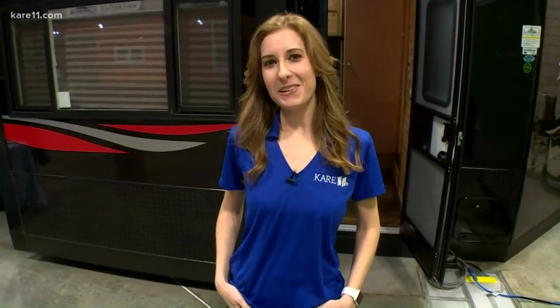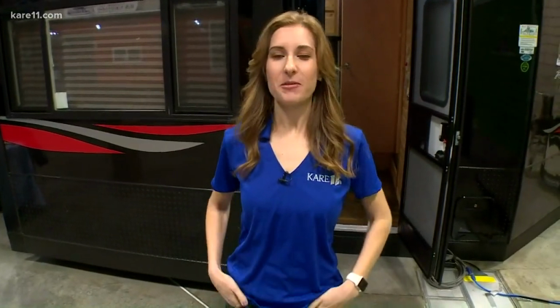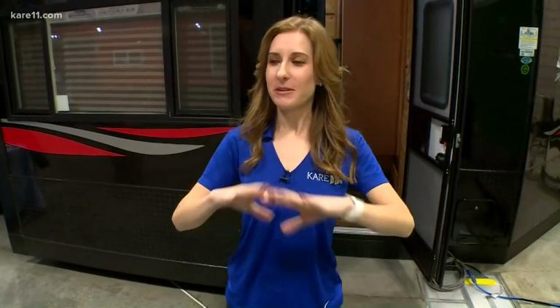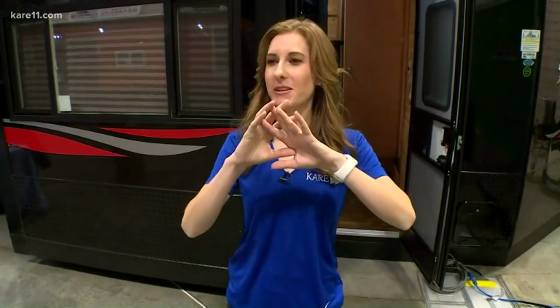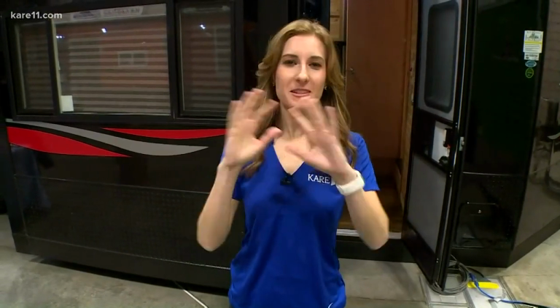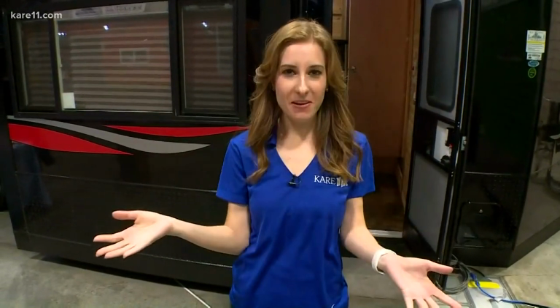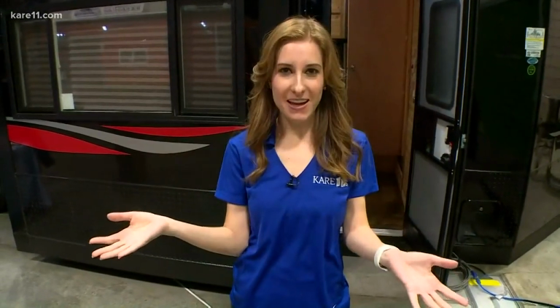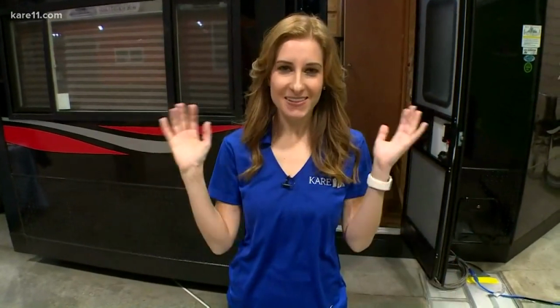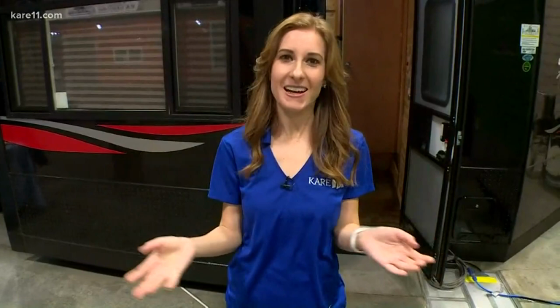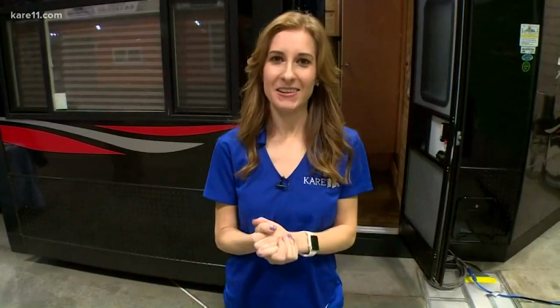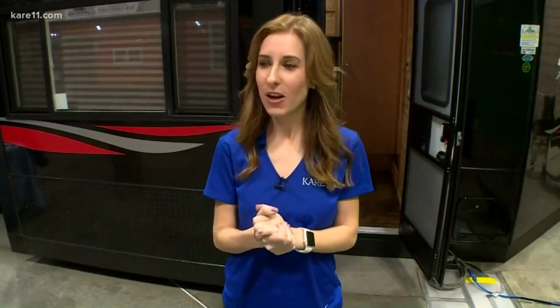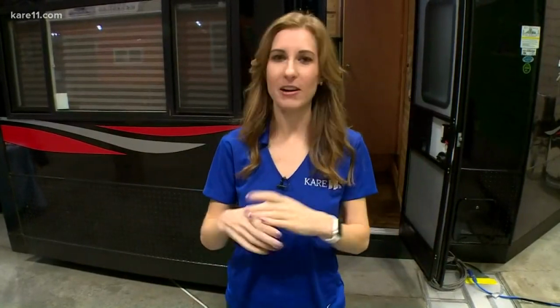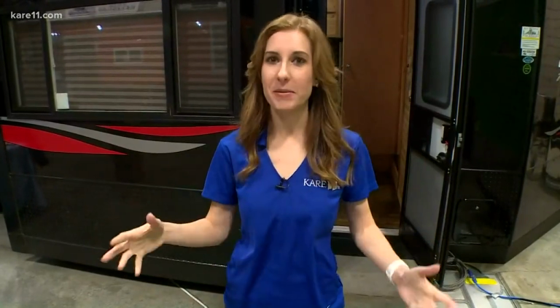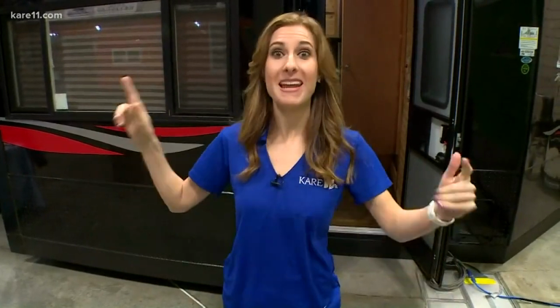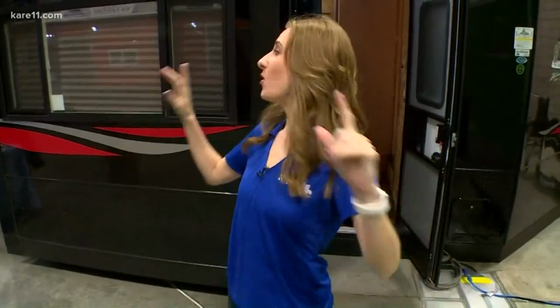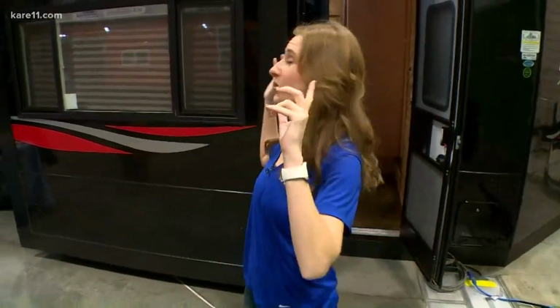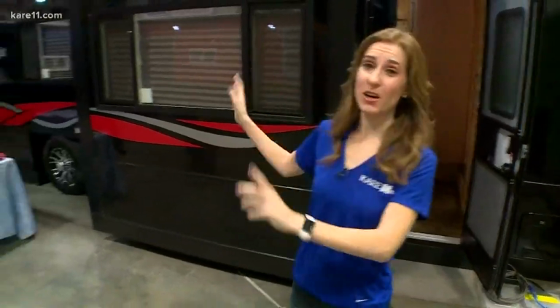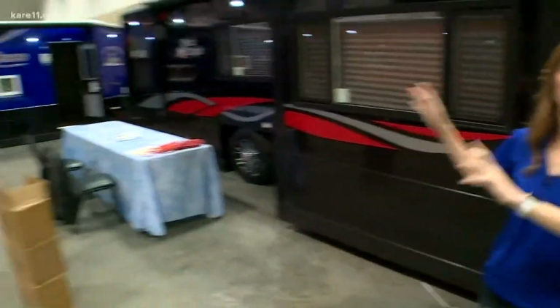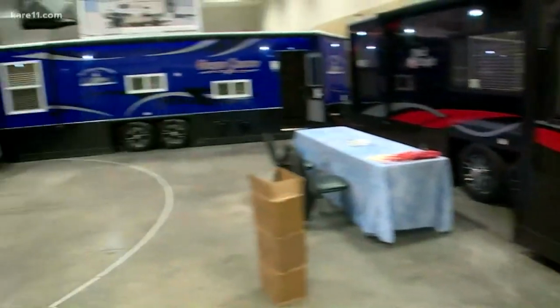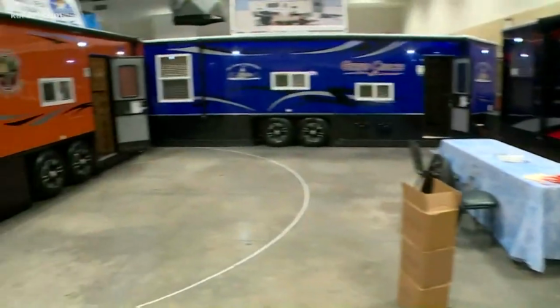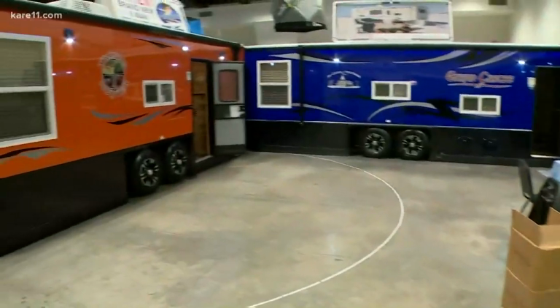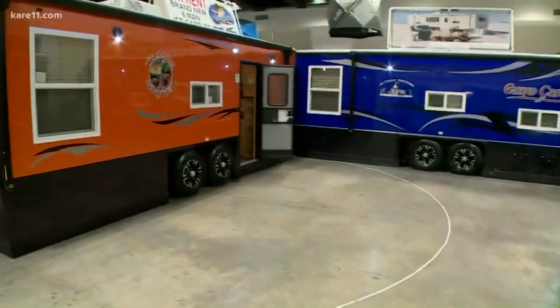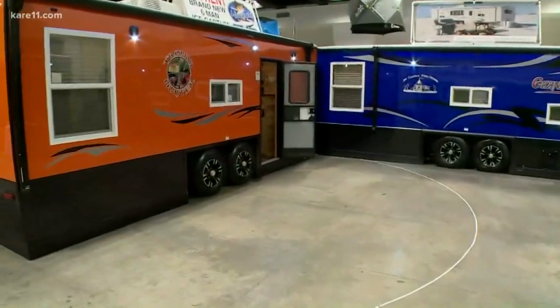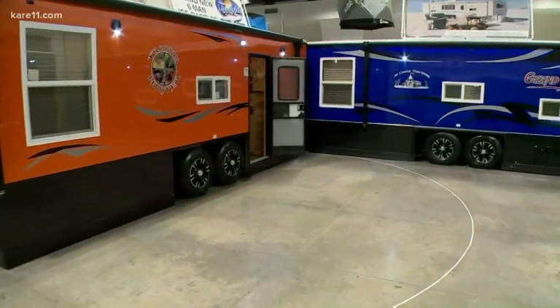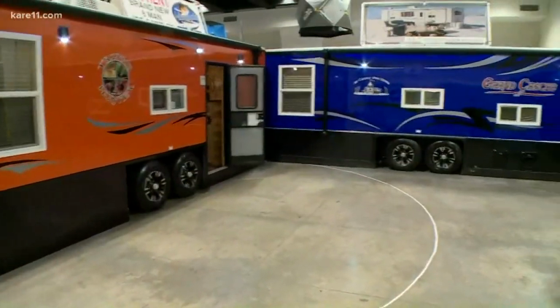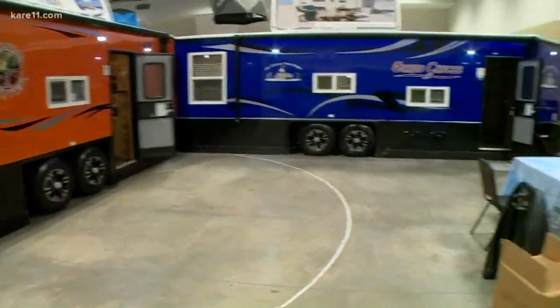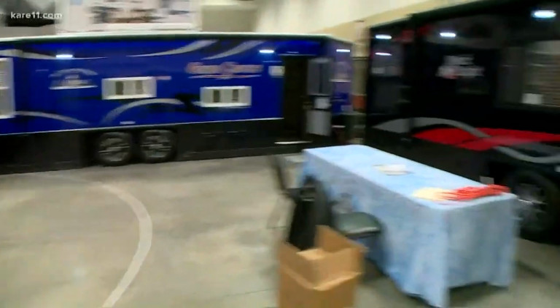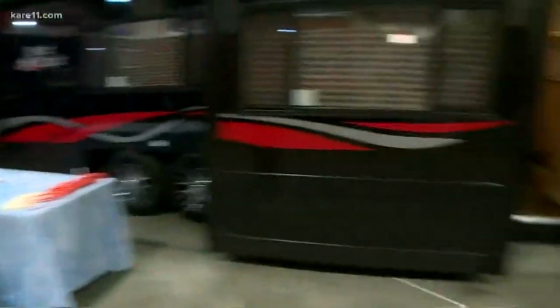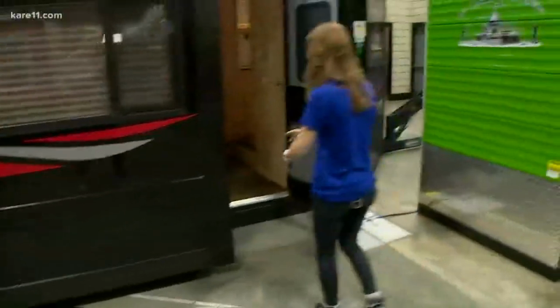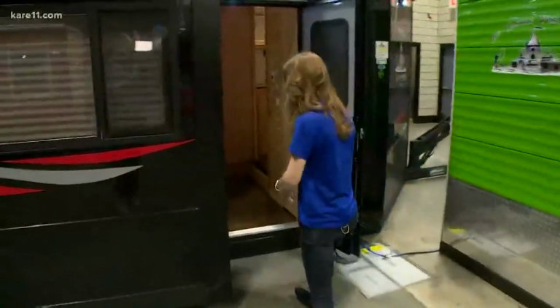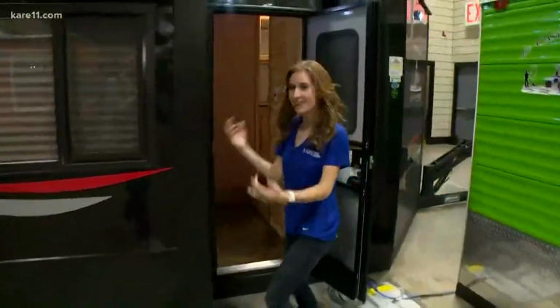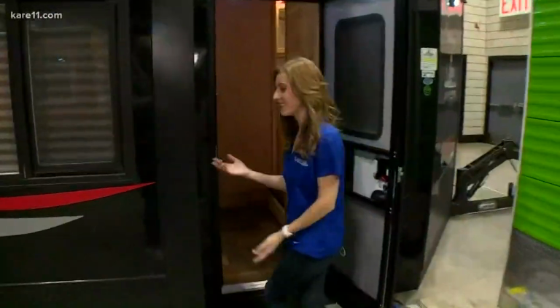So Chris, we've been showing you just the typical ice shacks that you can get here at the show — very common — but now we're going to show you luxury. We're going to show you basically an RV on the ice, so please come with me inside so we can take a look at this.